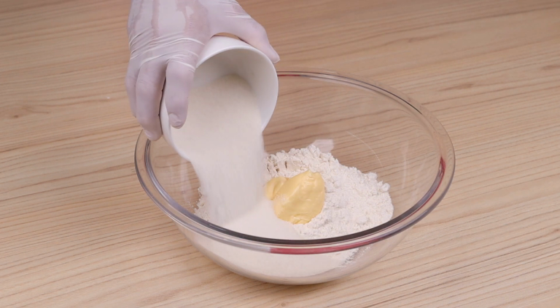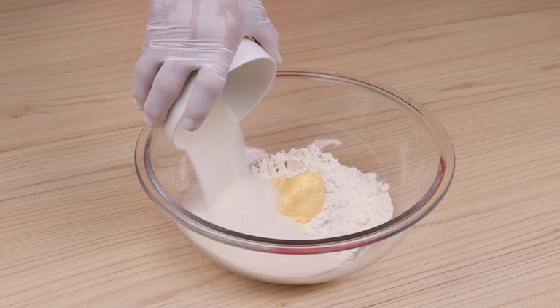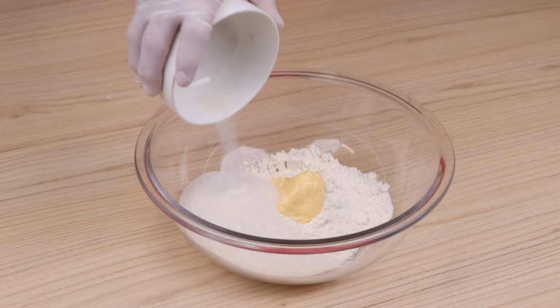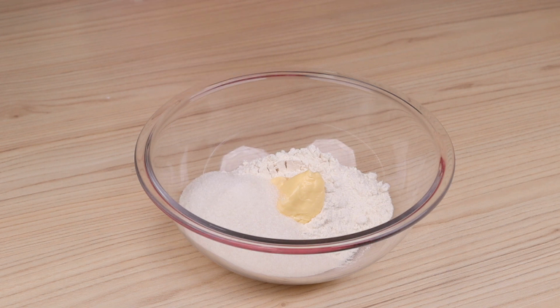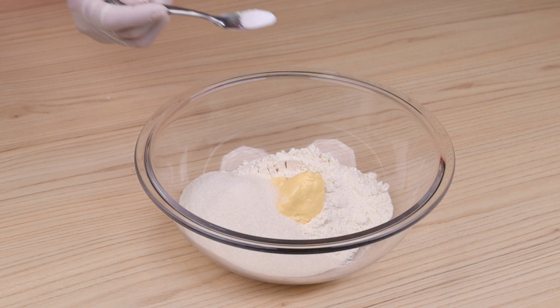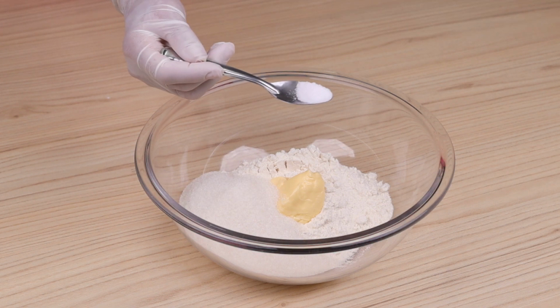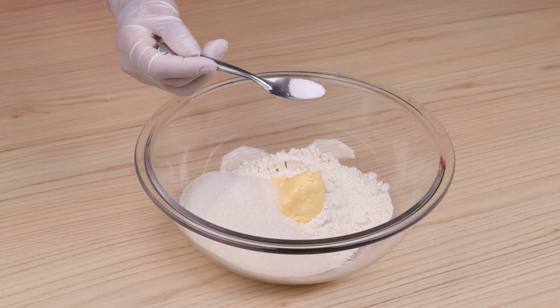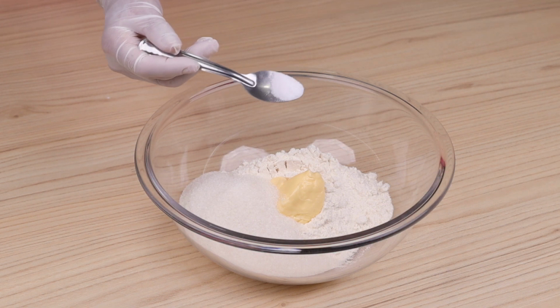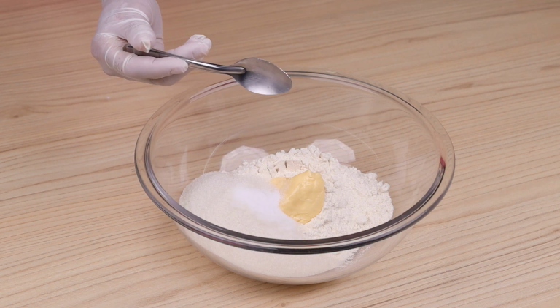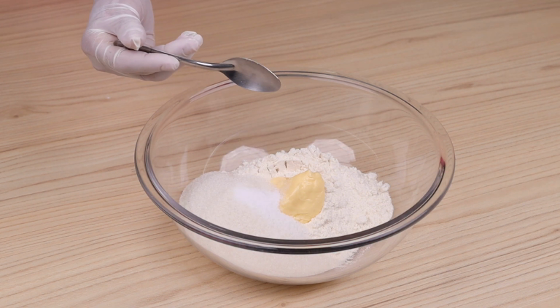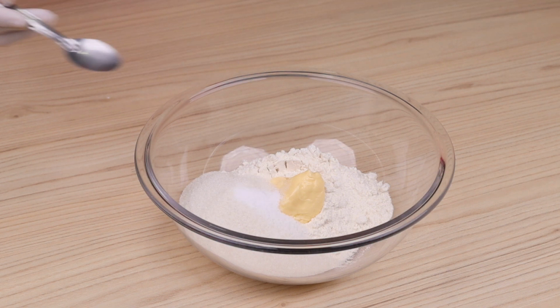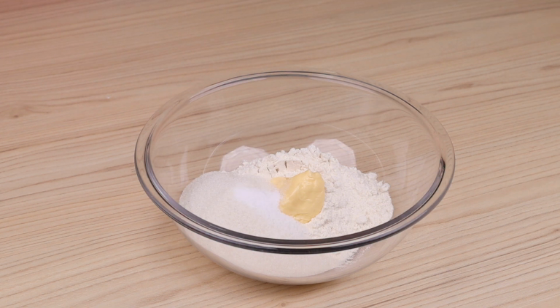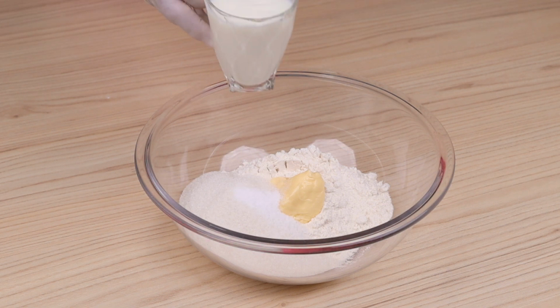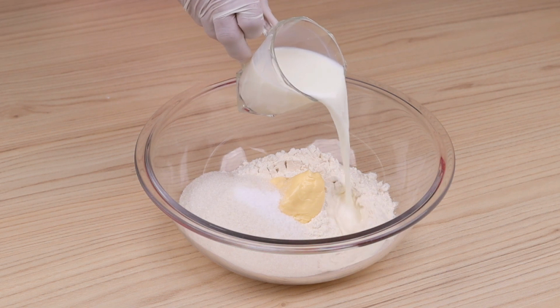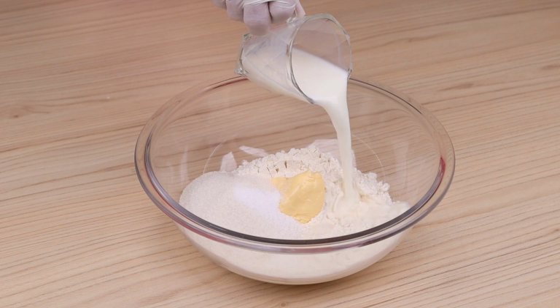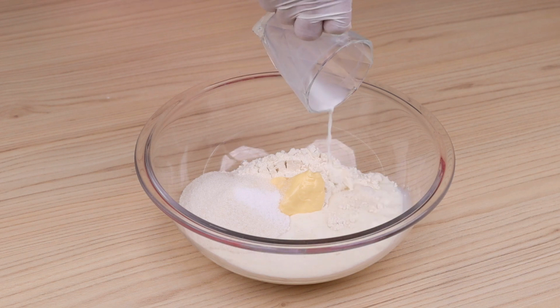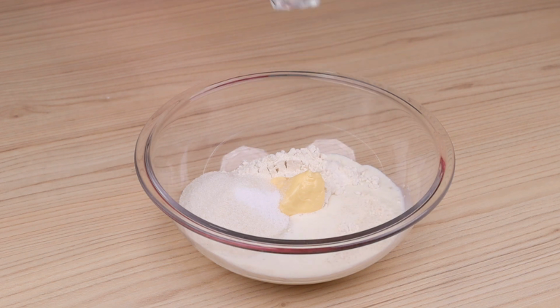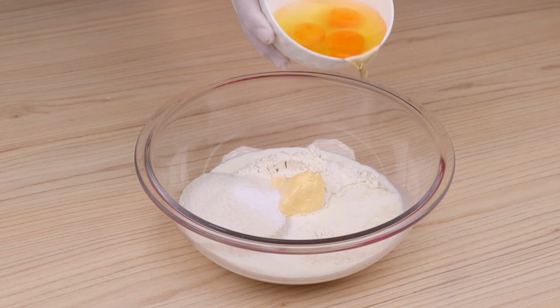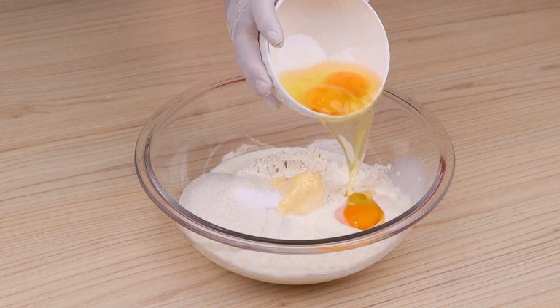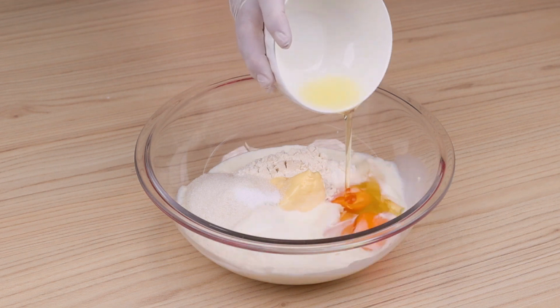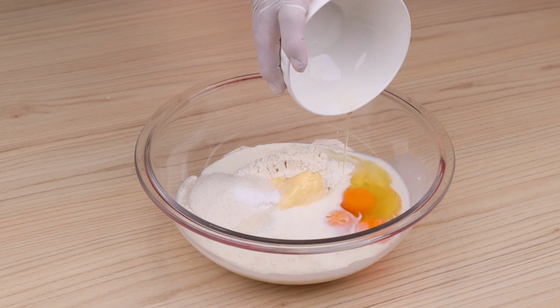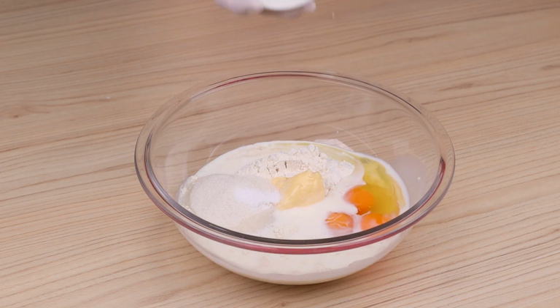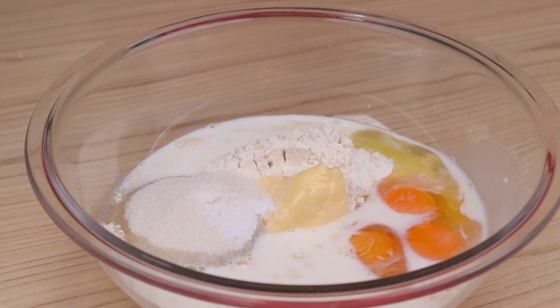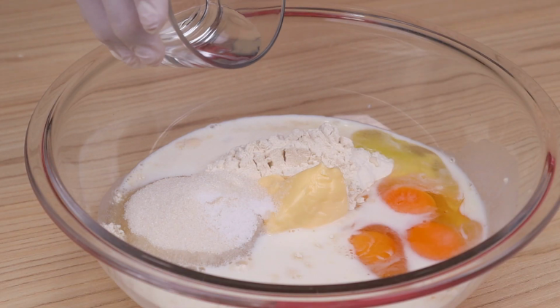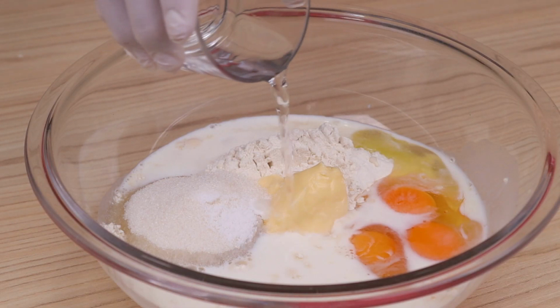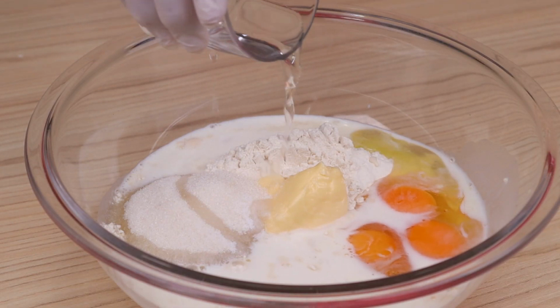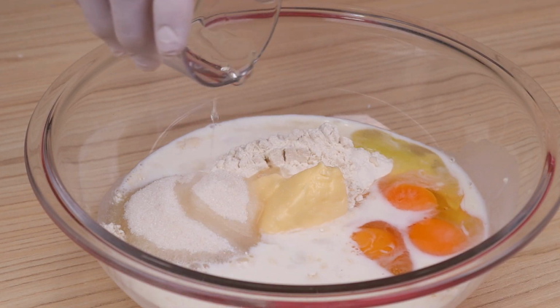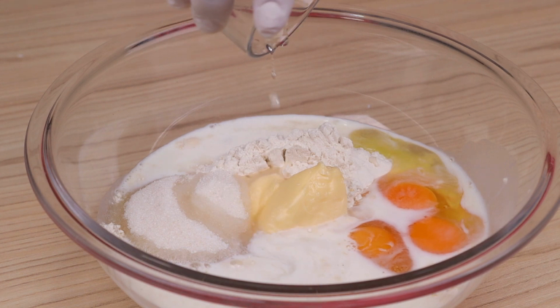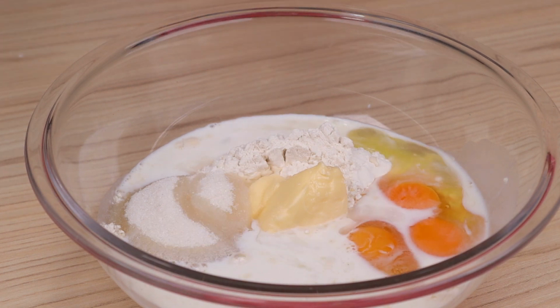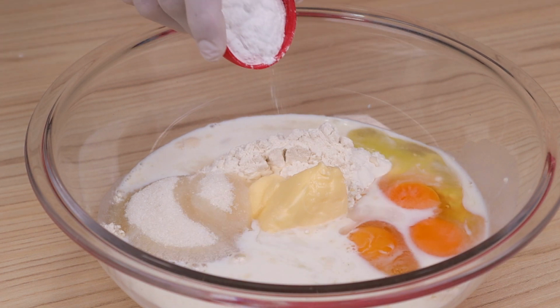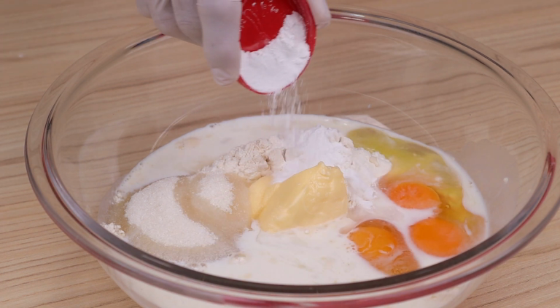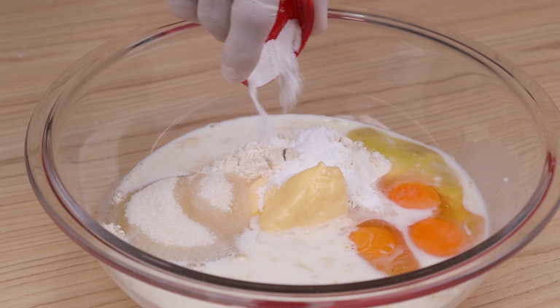Half a teaspoon of salt, 100 ml of milk, 3 eggs, a tablespoon of vinegar, half a tablespoon of baking powder, and I'm going to mix it with my hands.